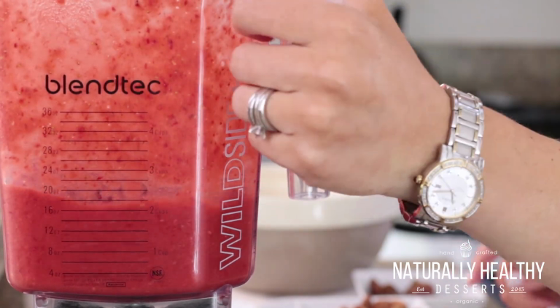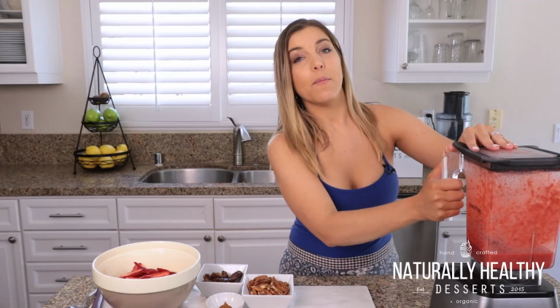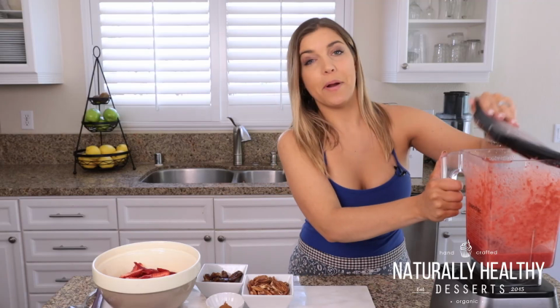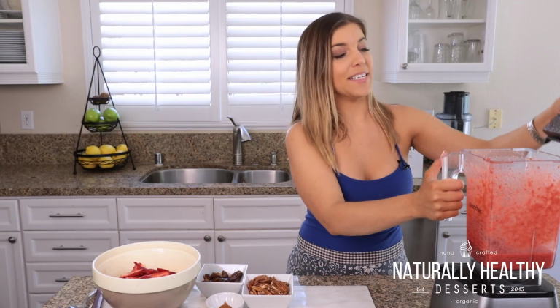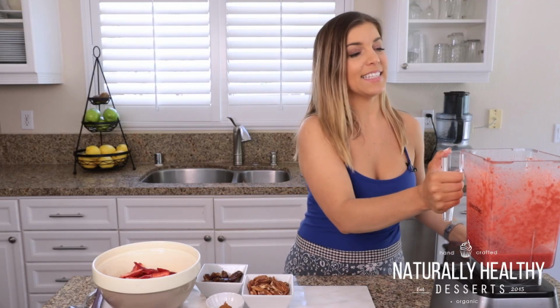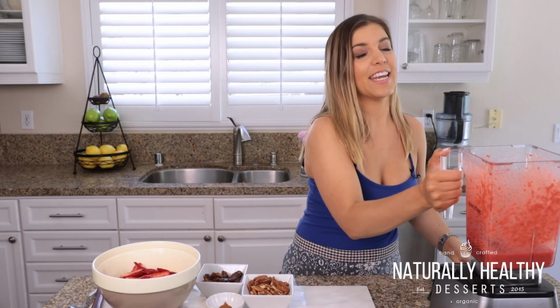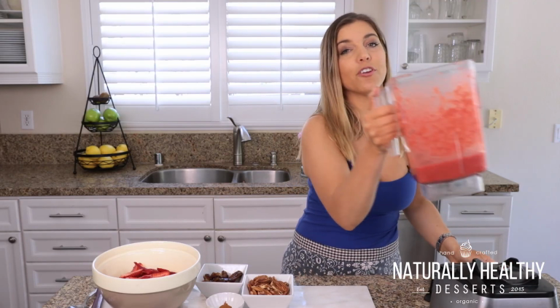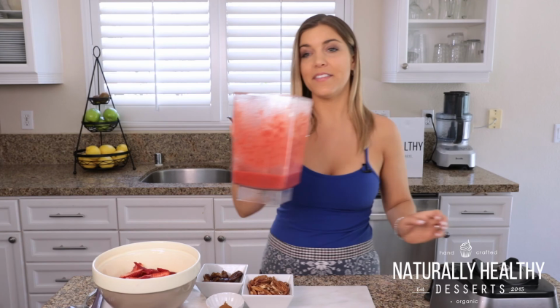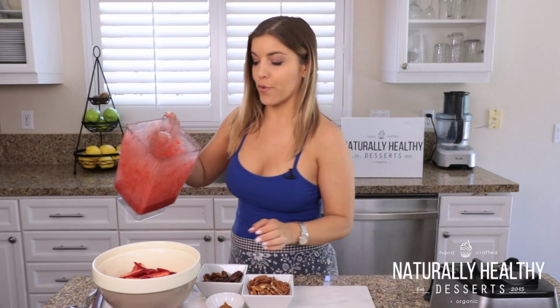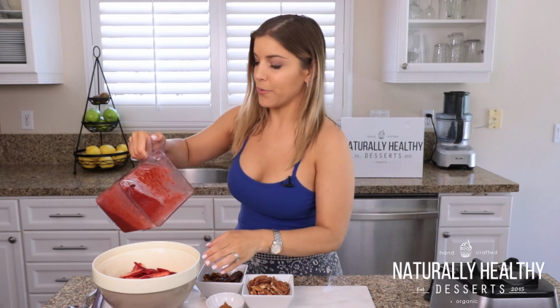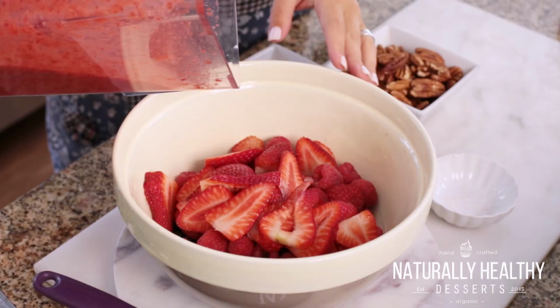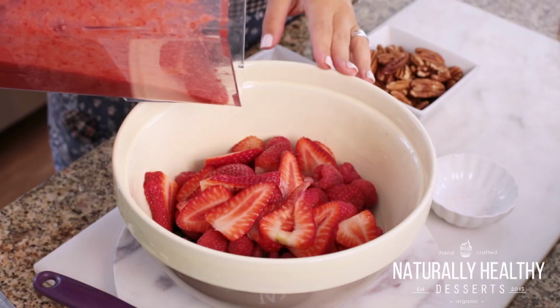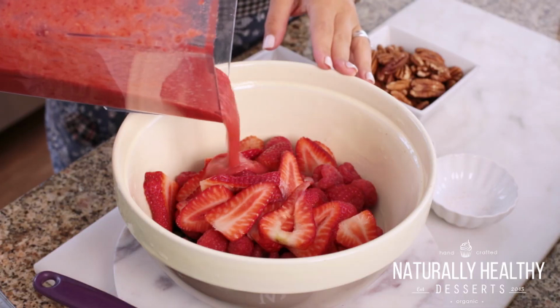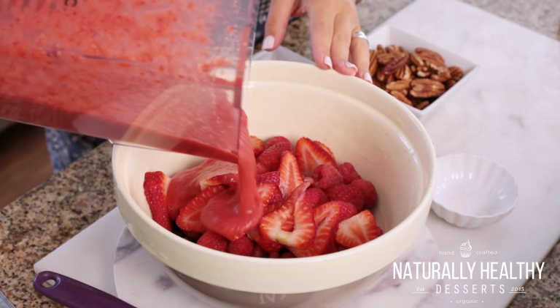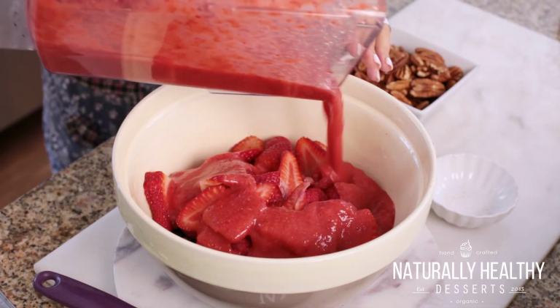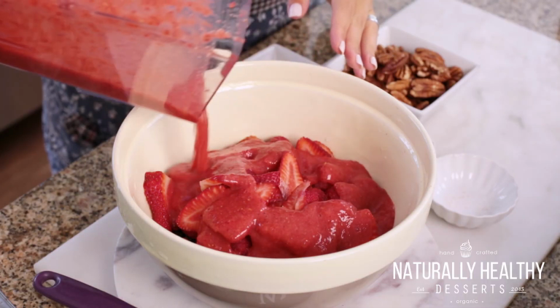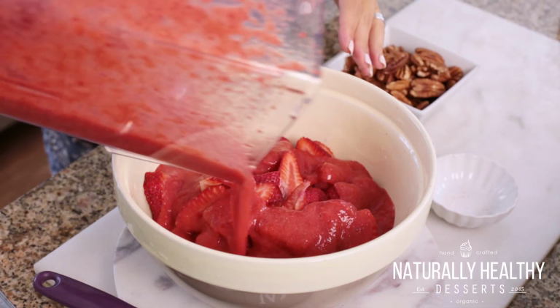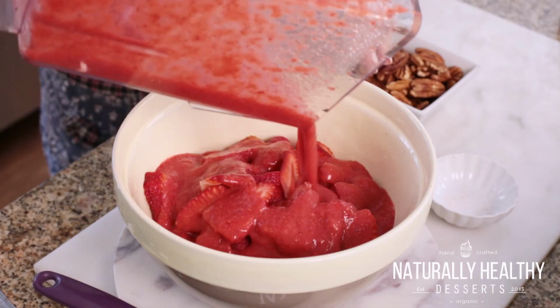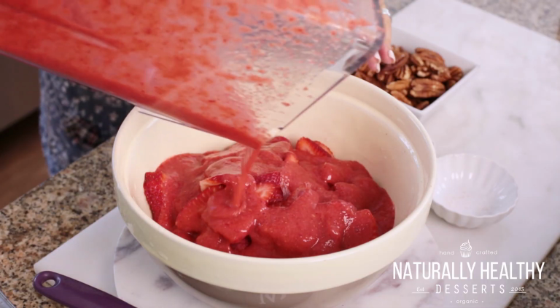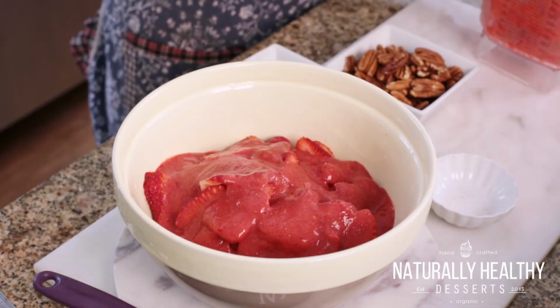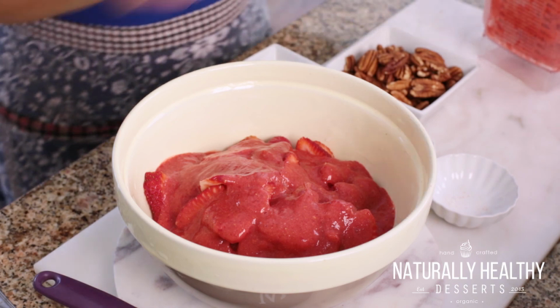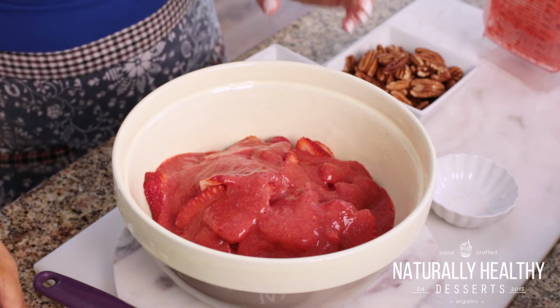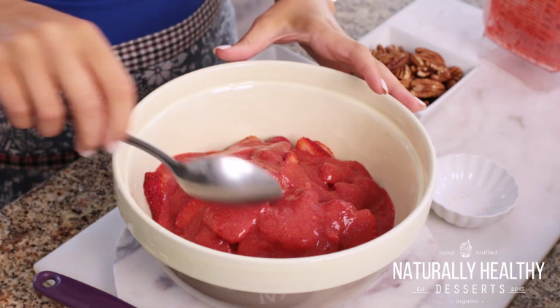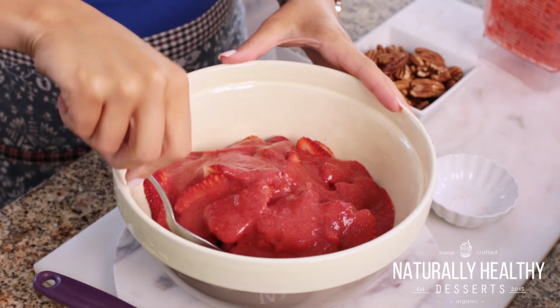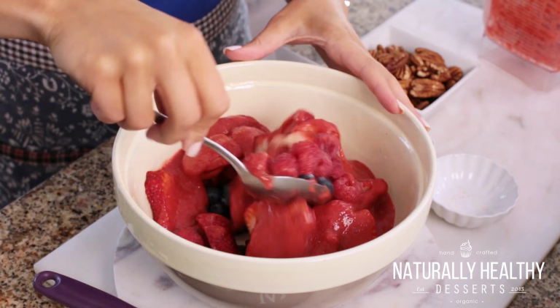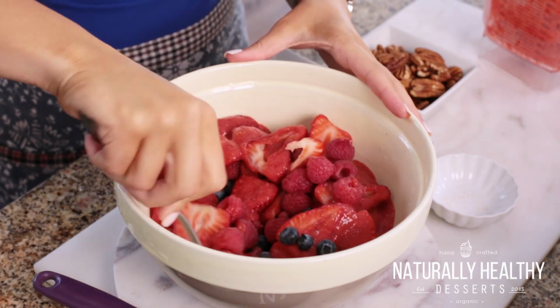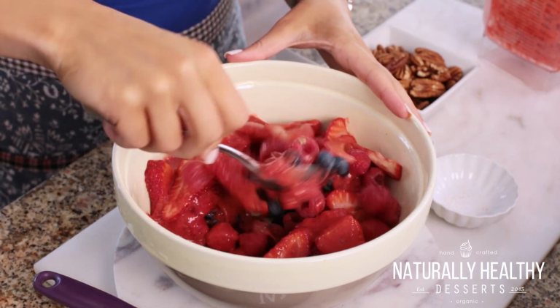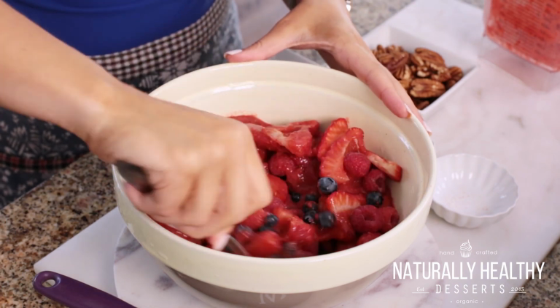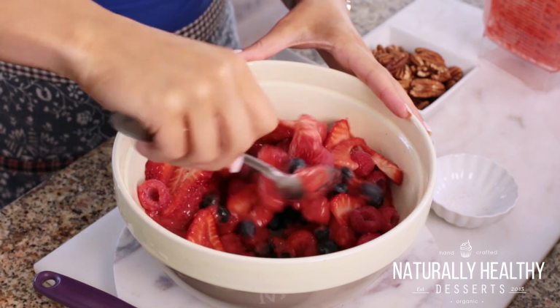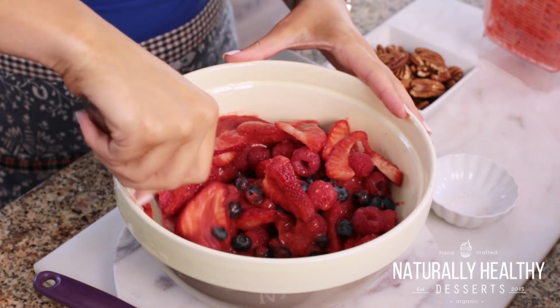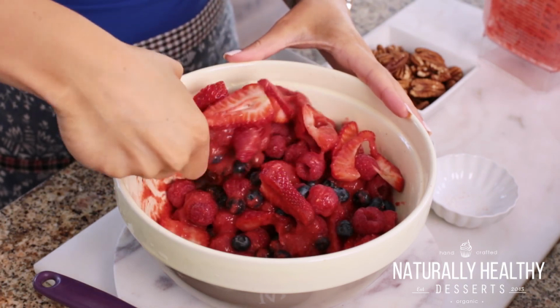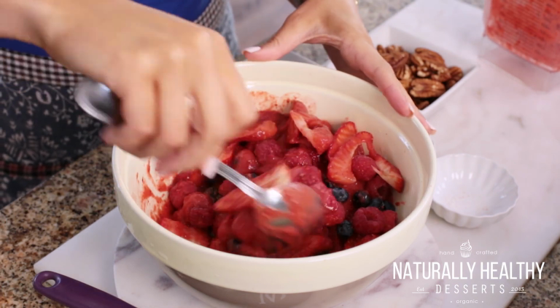I let that blend for about 30 seconds. And now I'm just going to pour this all over the fruit and toss this a couple times just to get this evenly all over all my berries.